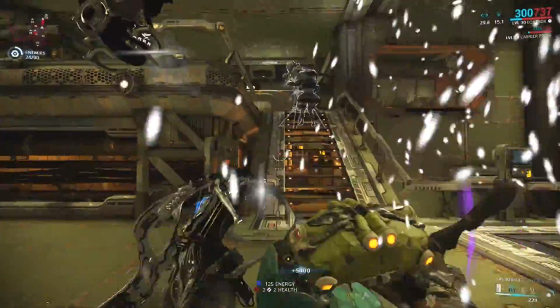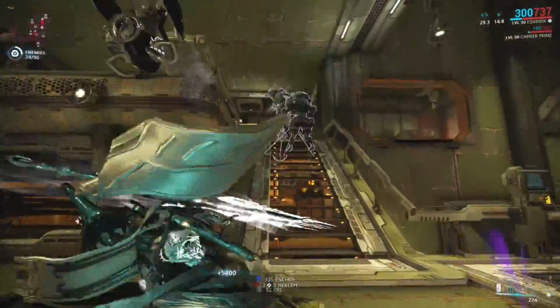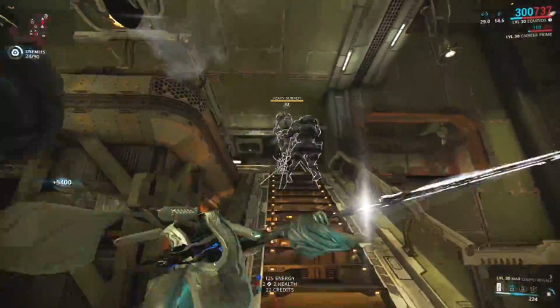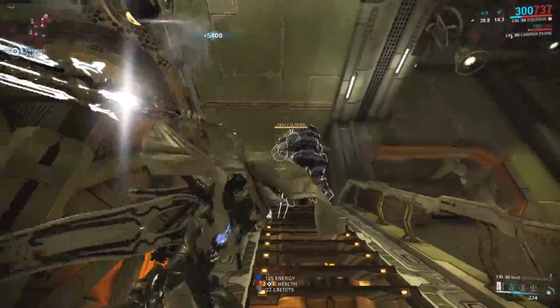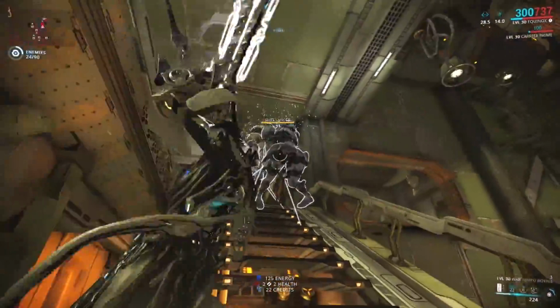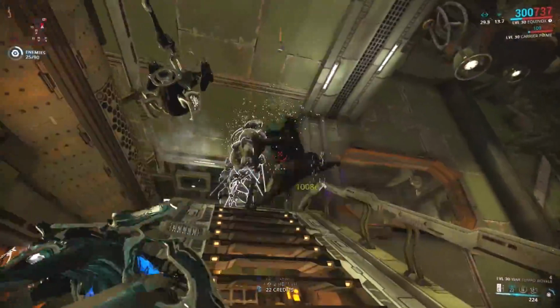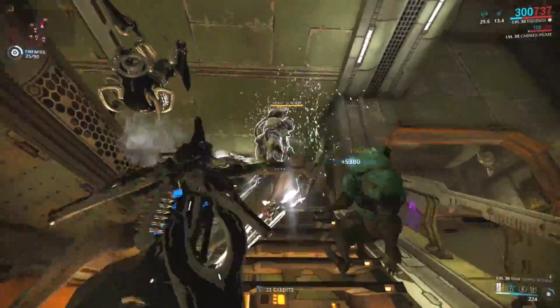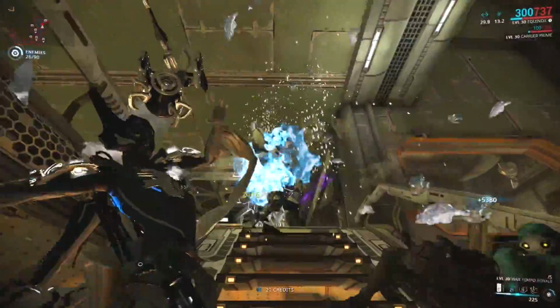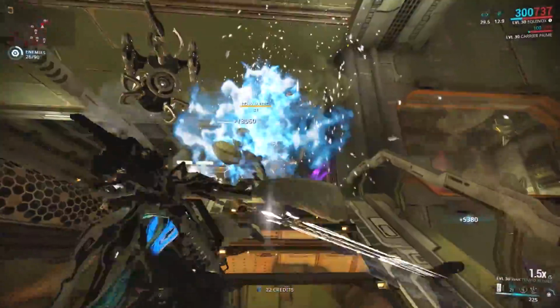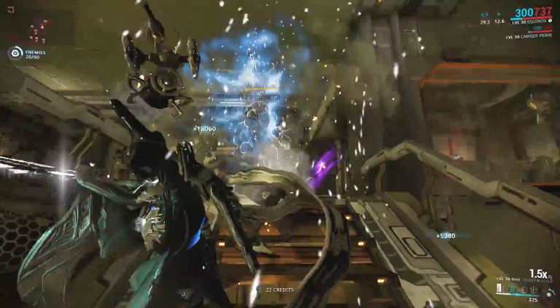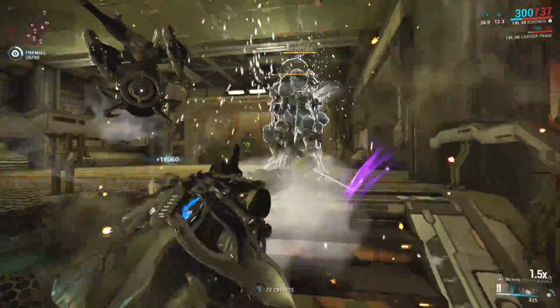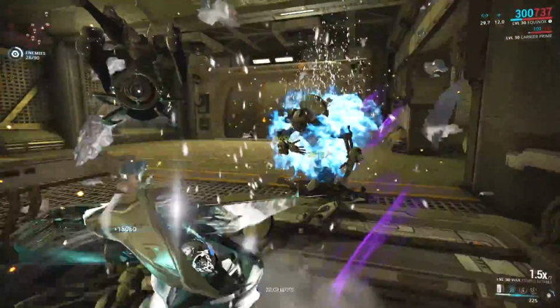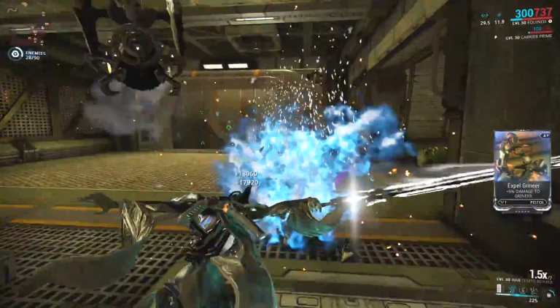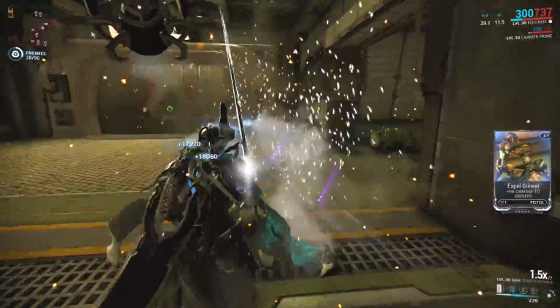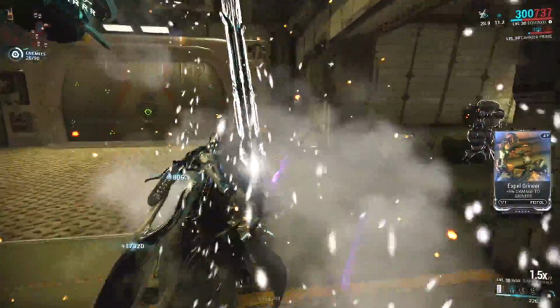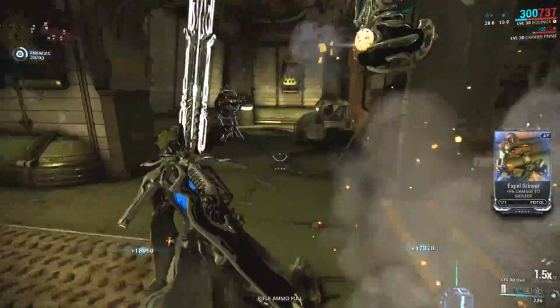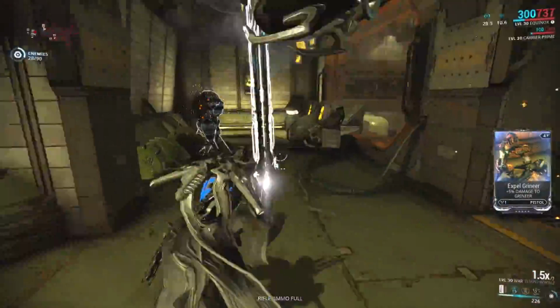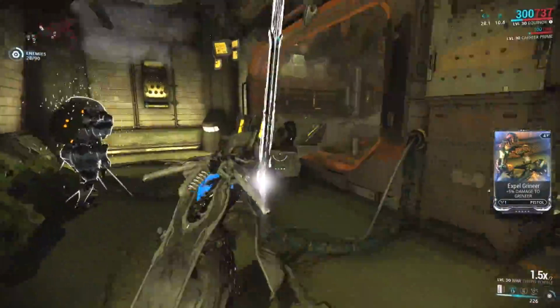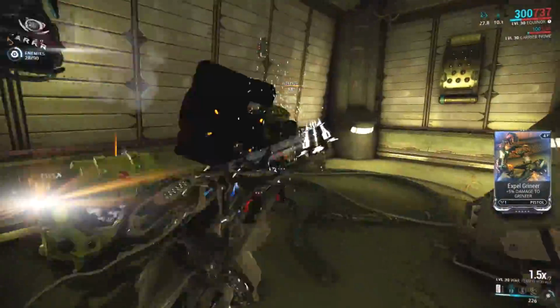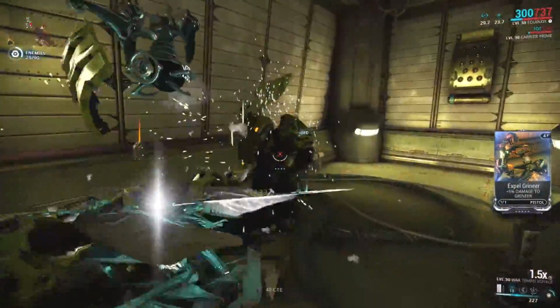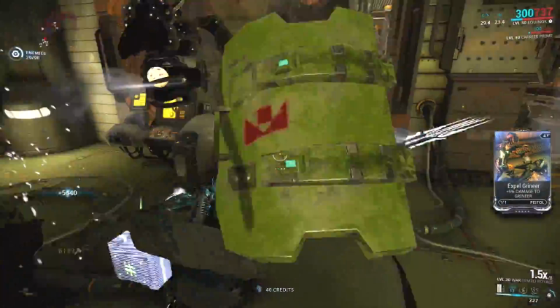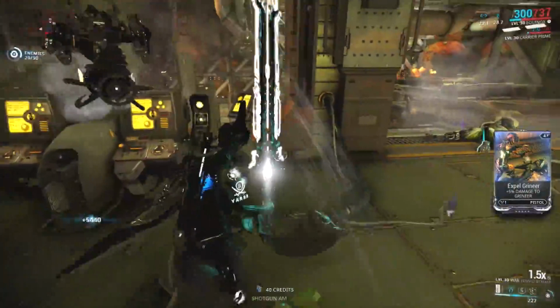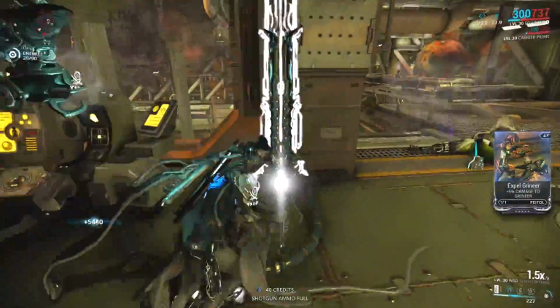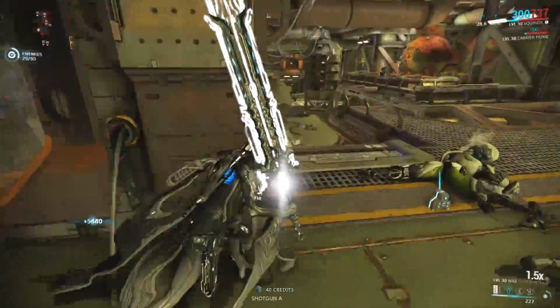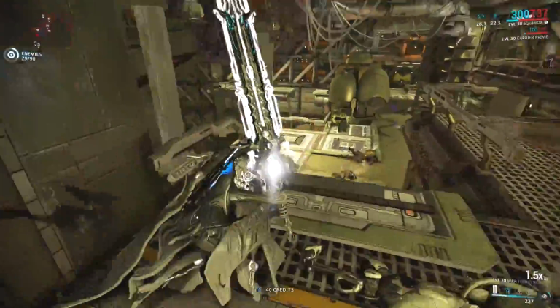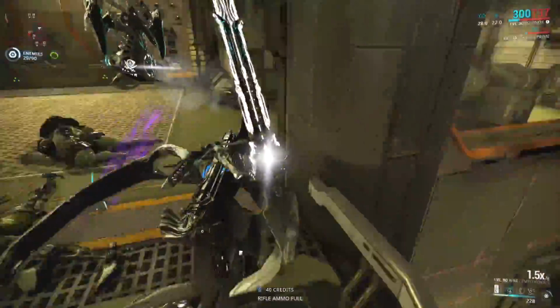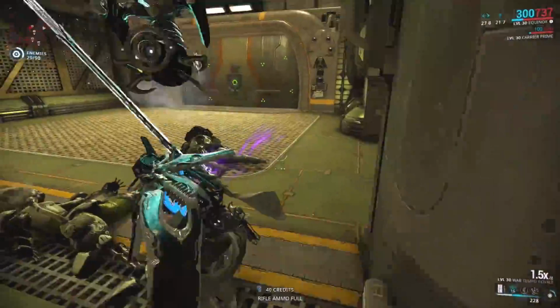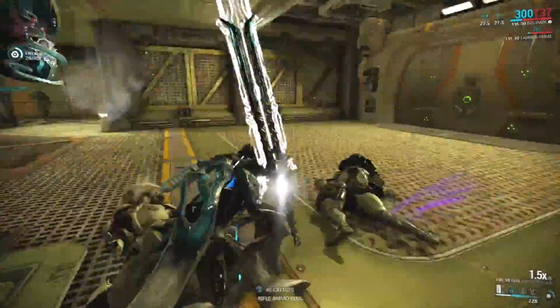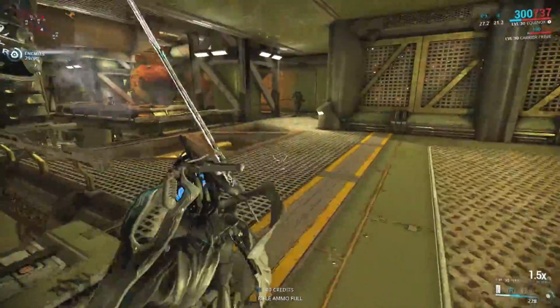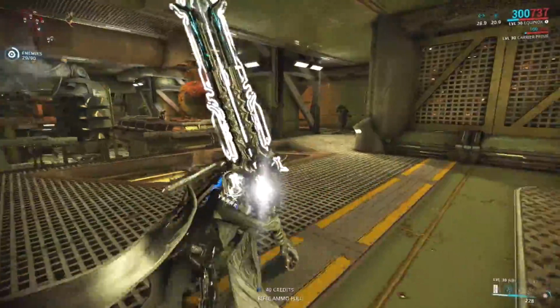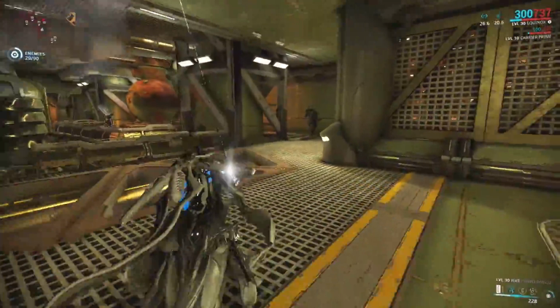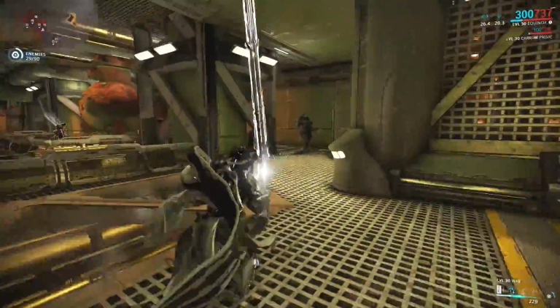As with the other Equinox augments, you can pick it up by gaining the rank of Maxim with Arbiters or Flawless with New Loca, and spending 25,000 standing to purchase.